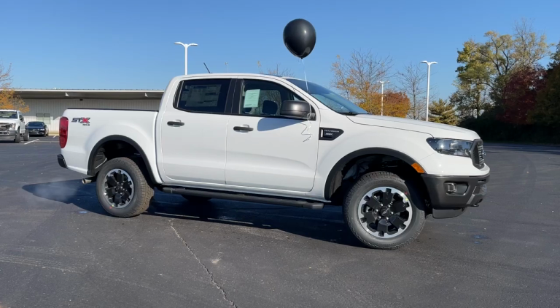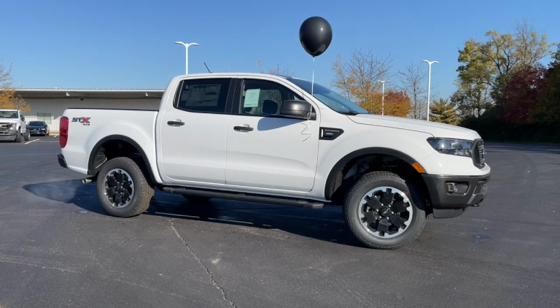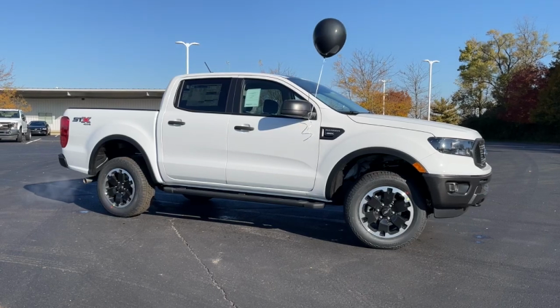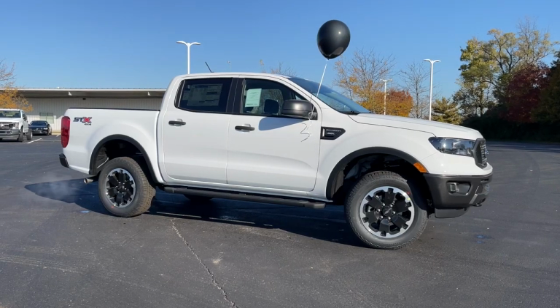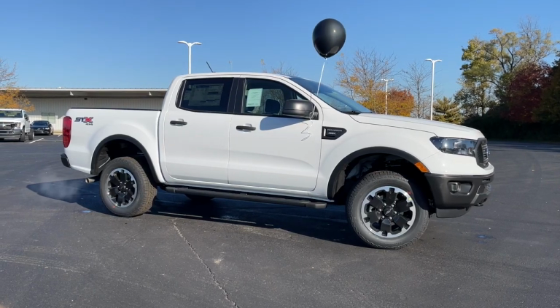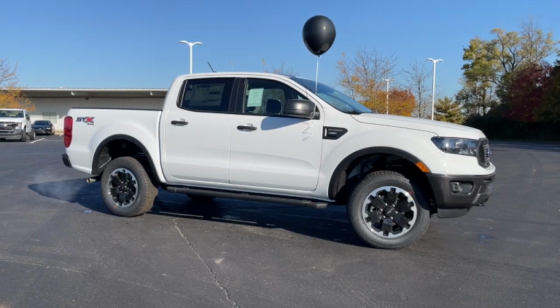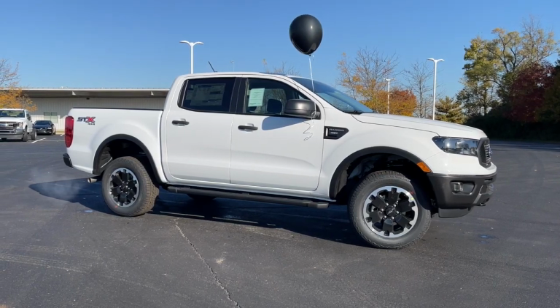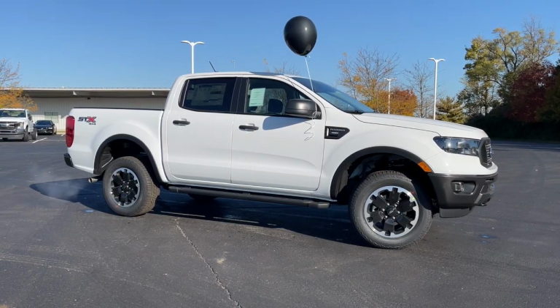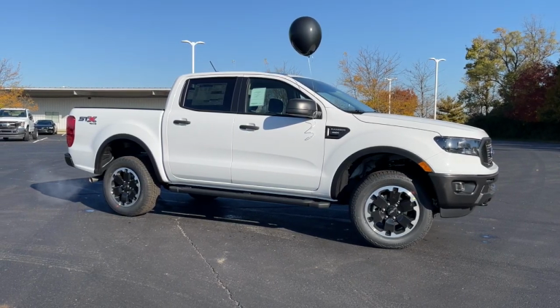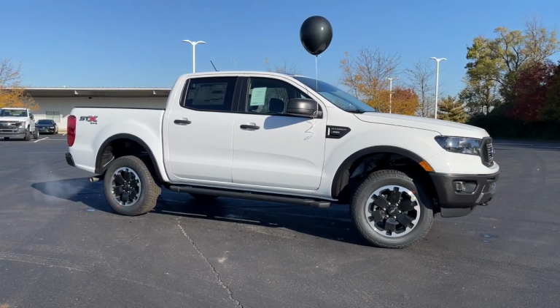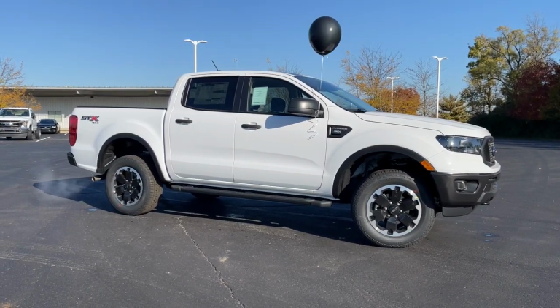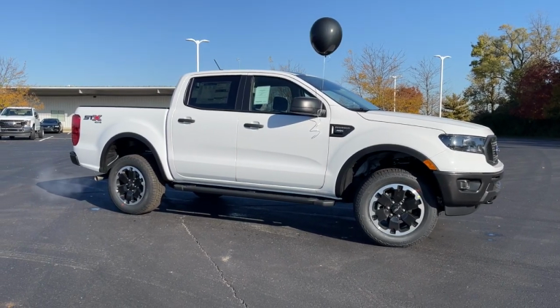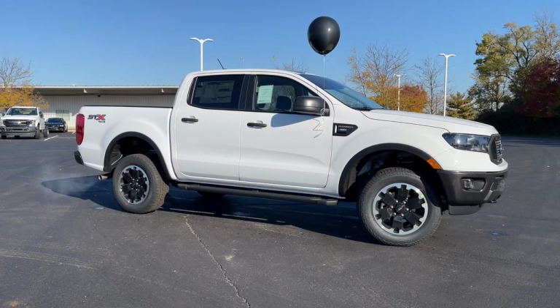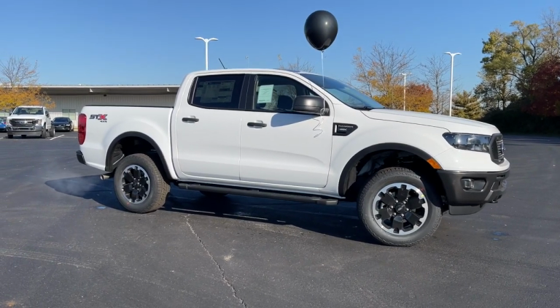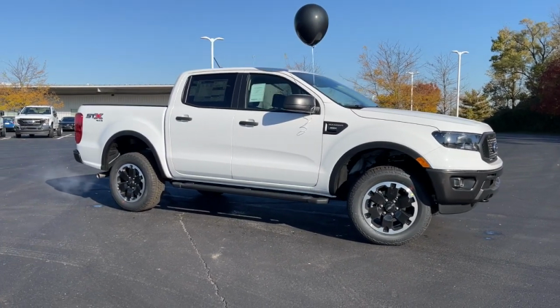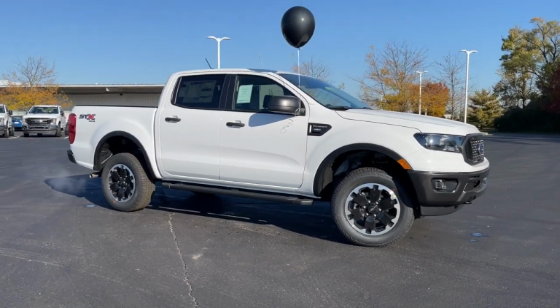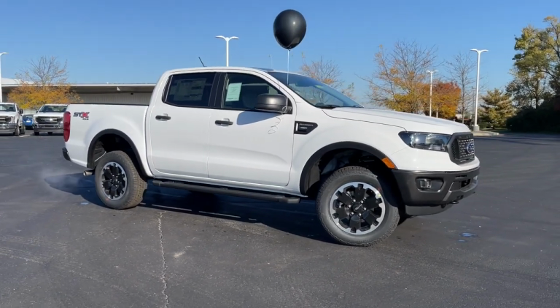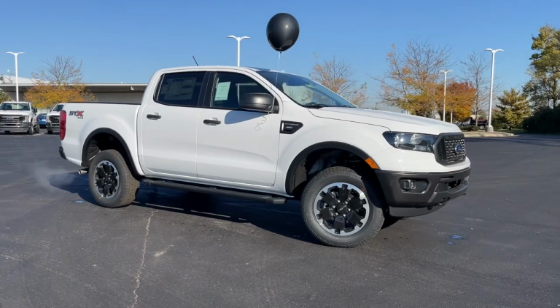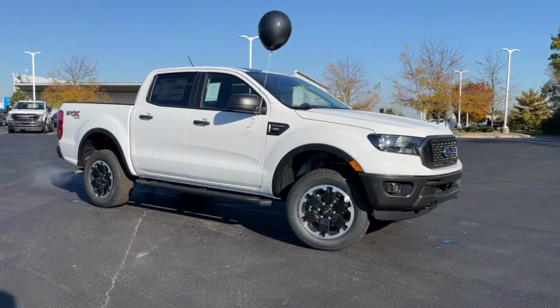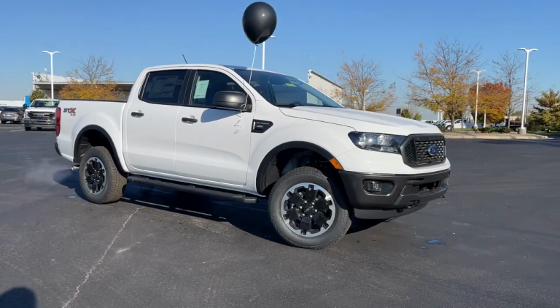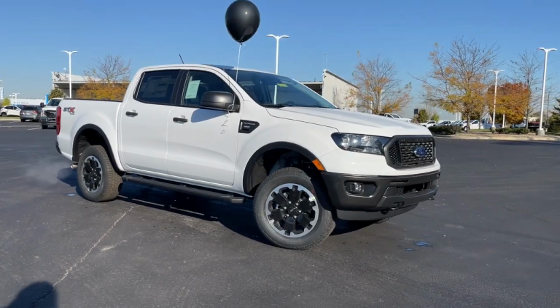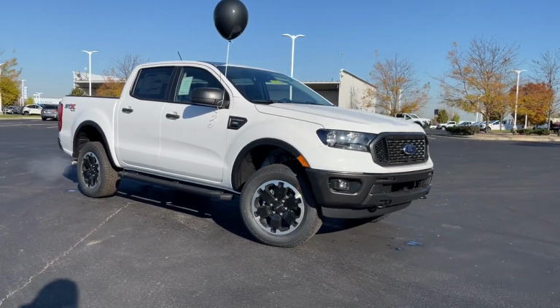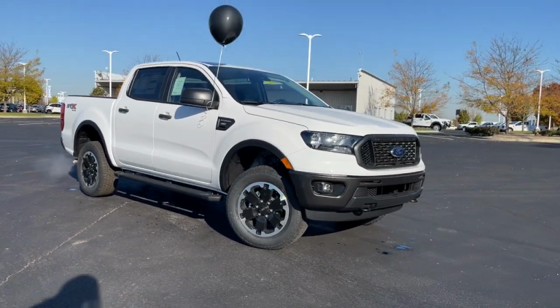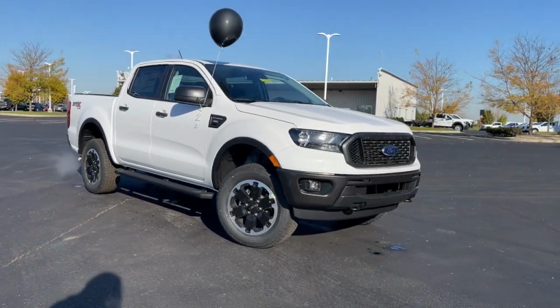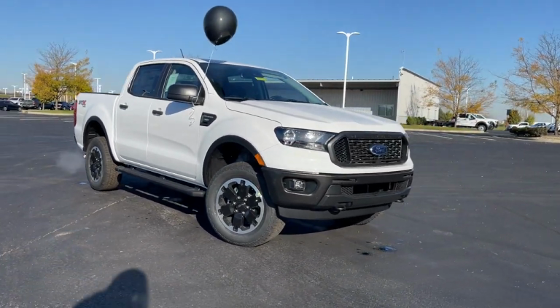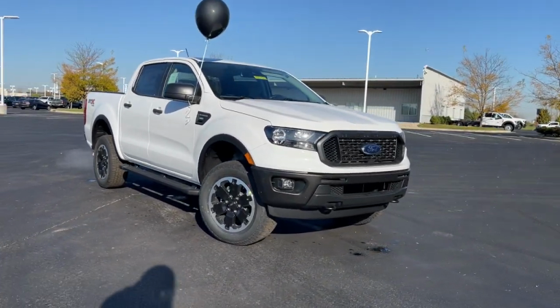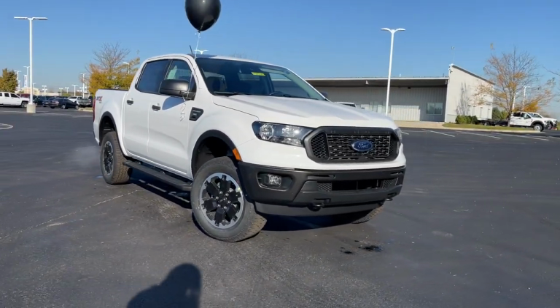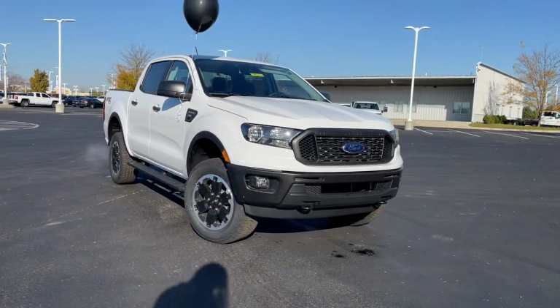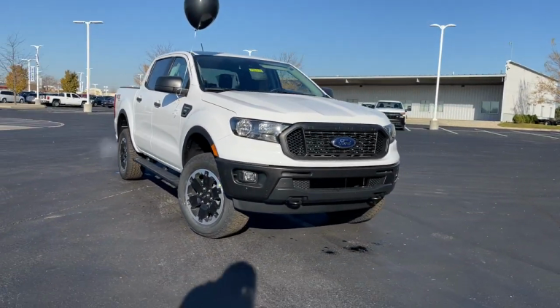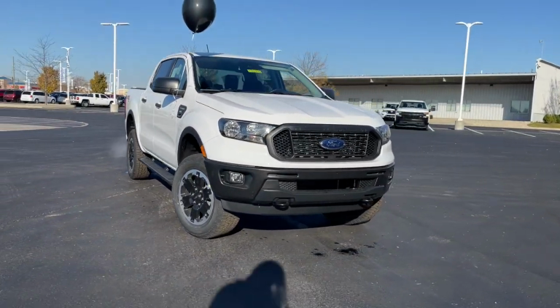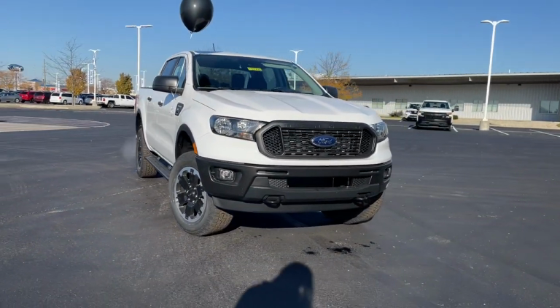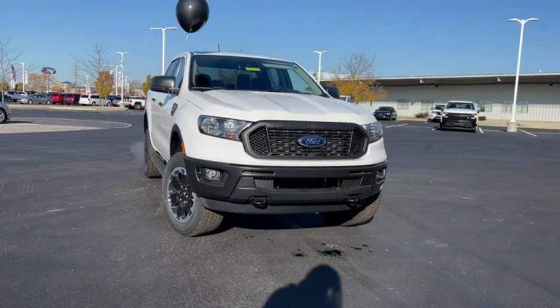Hop into the 2021 Ford Ranger. Efficiency, function, and style come together beautifully in this capable mid-size Ranger.